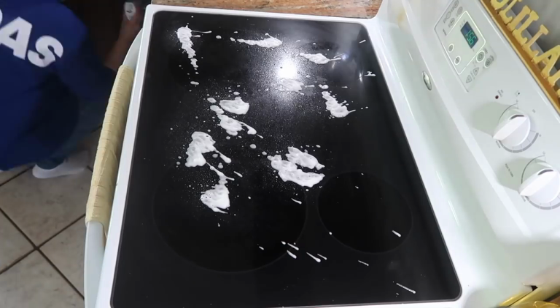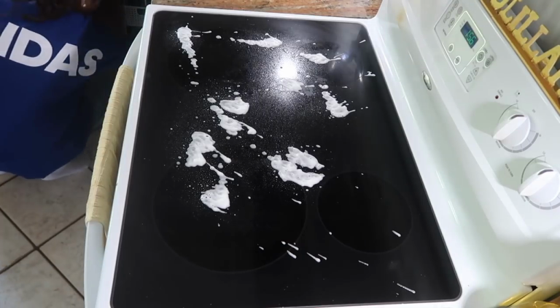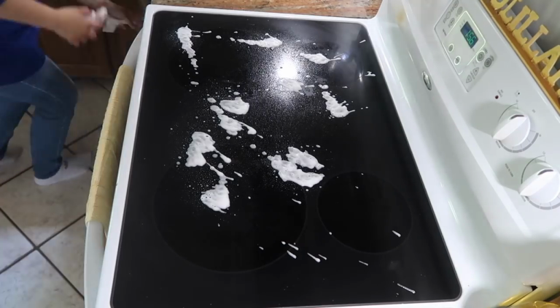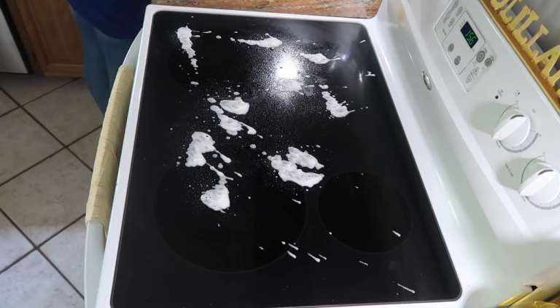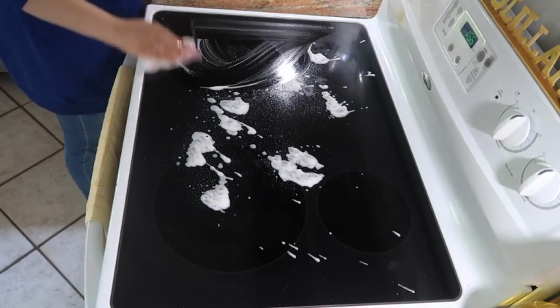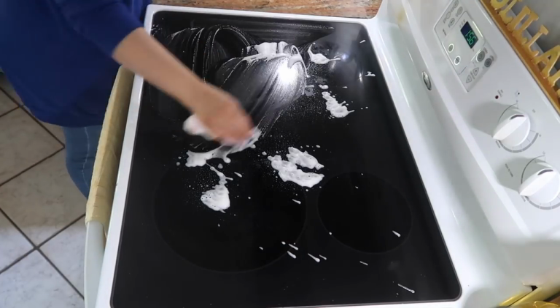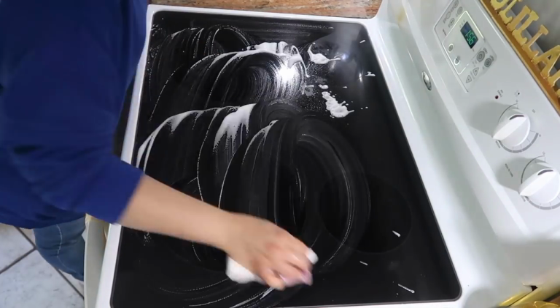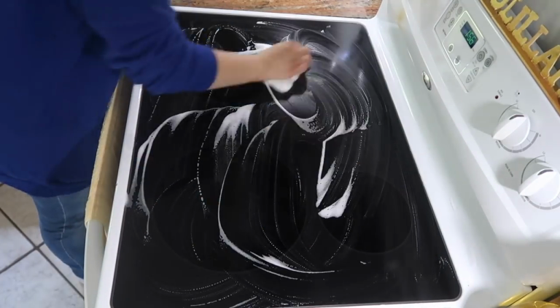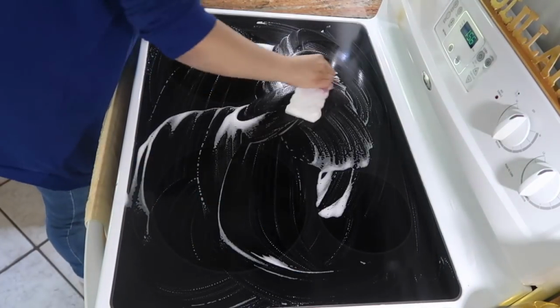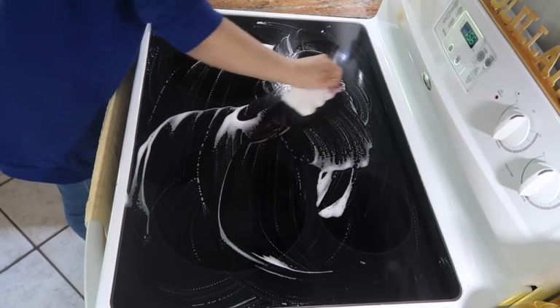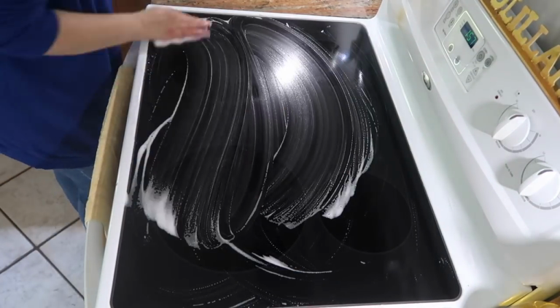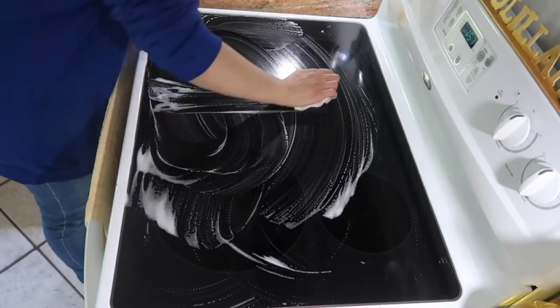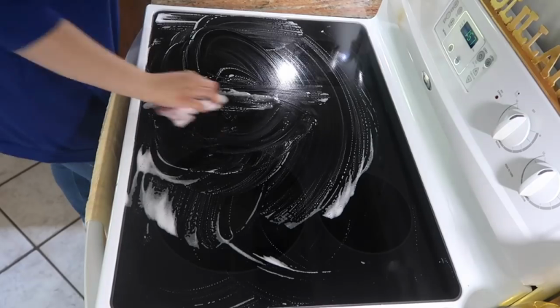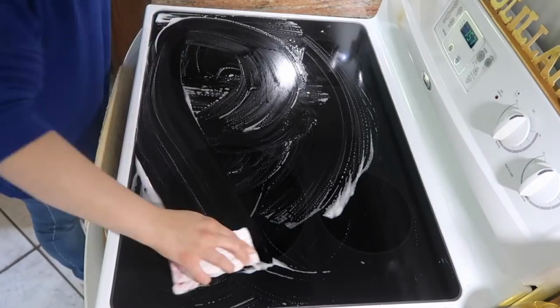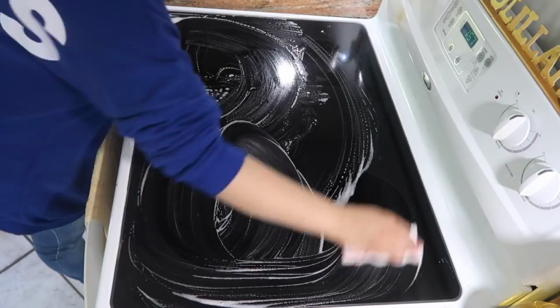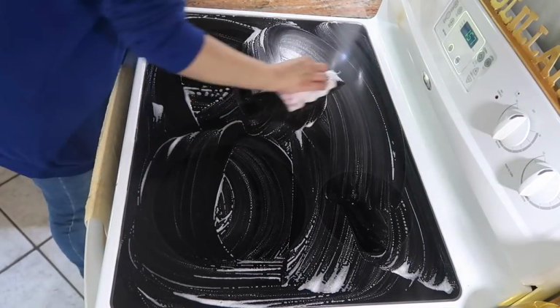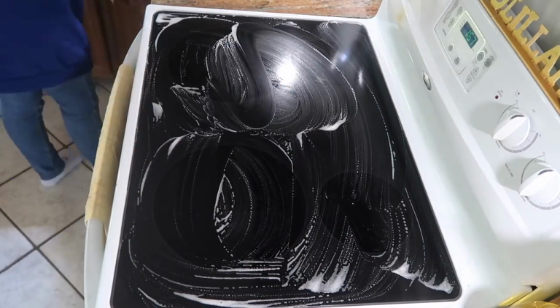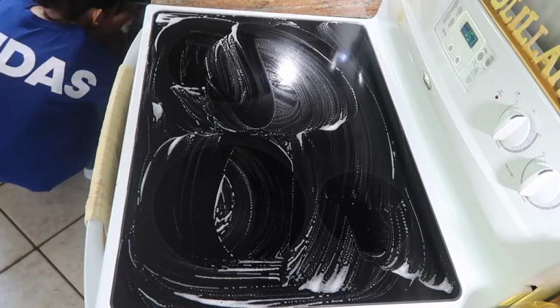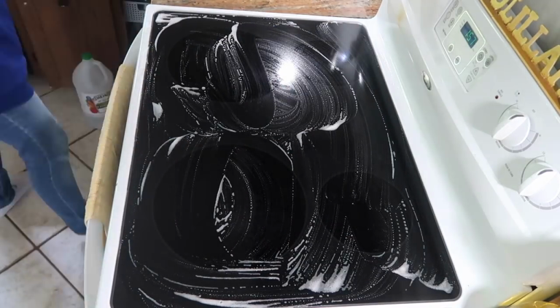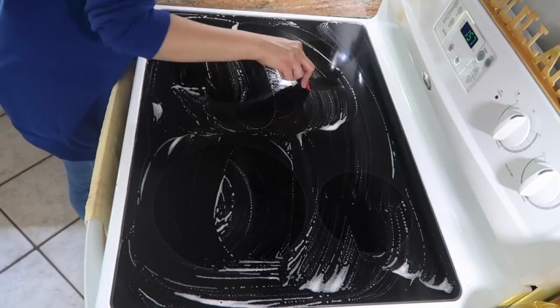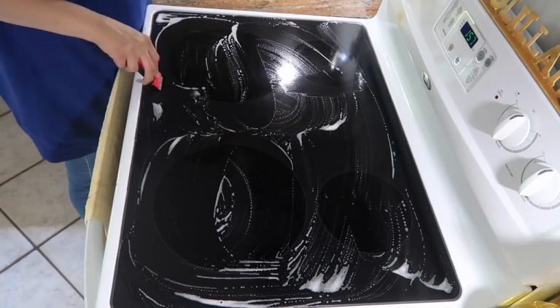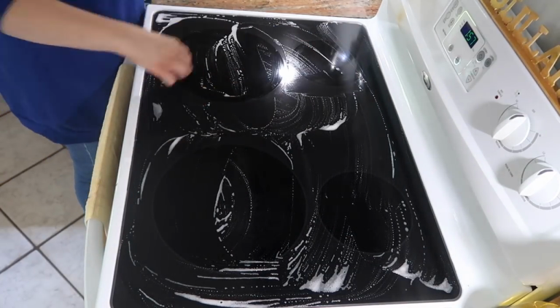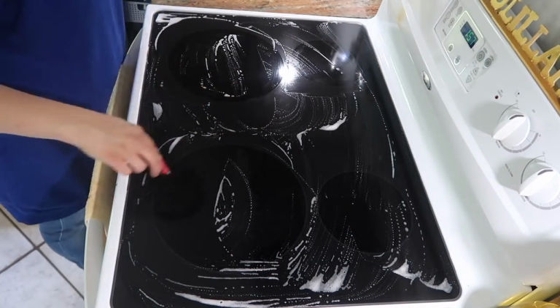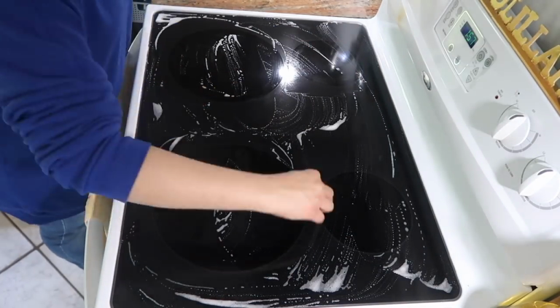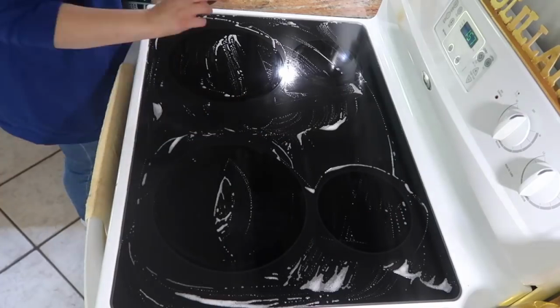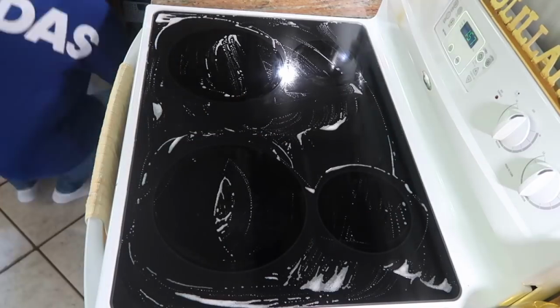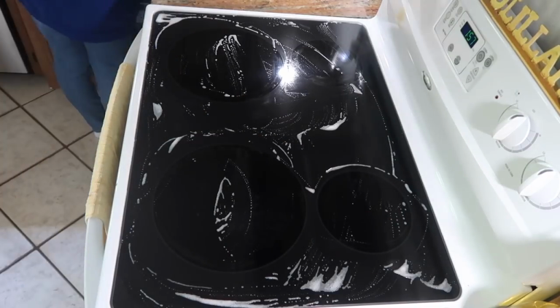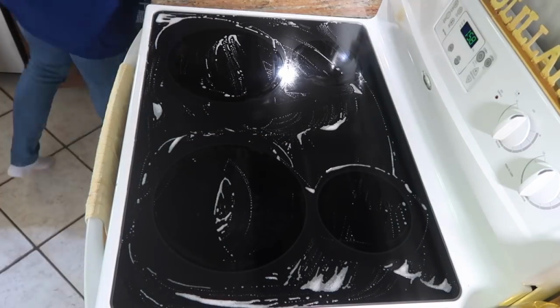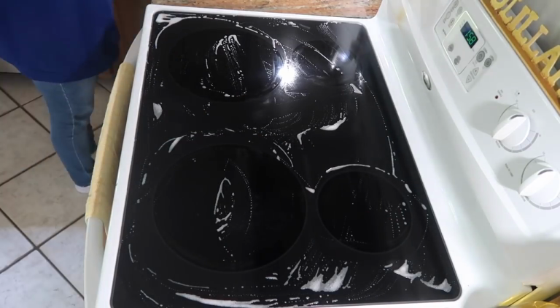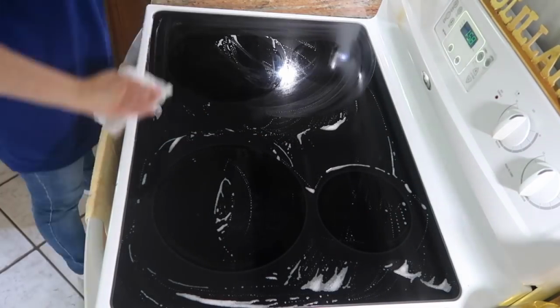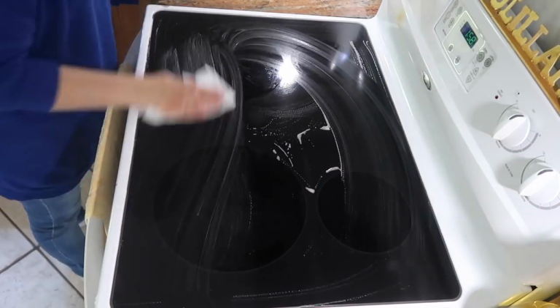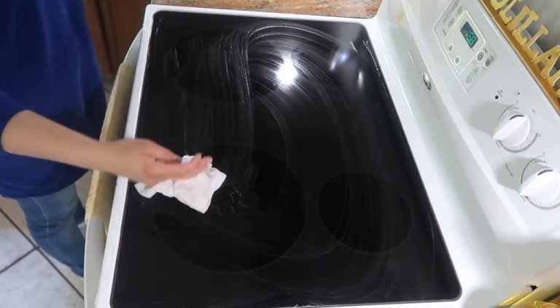Now I'm gonna clean my stove. I'm just using the same Bar Keepers Friend spray with a sponge to scrub it down, and I'm also using a blade to take out the food that's stuck on the stove, then just using a paper towel to wipe it clean.